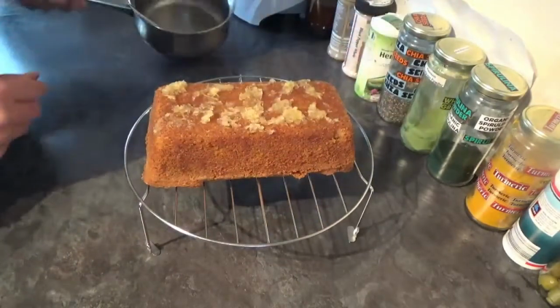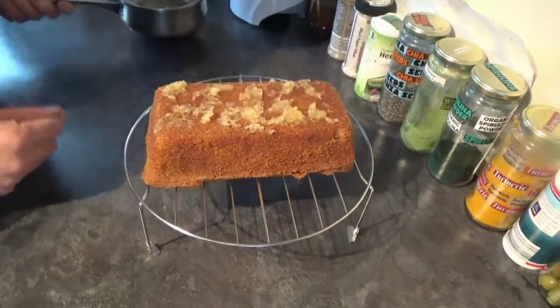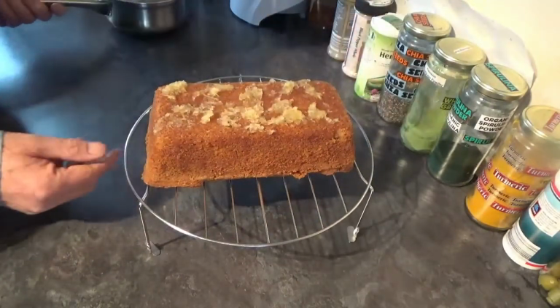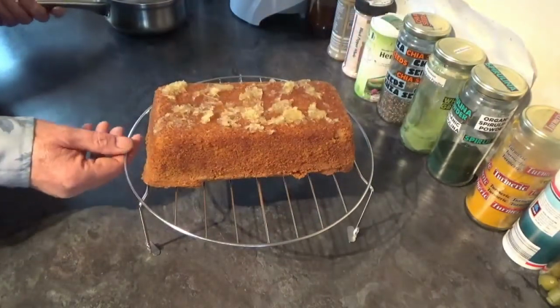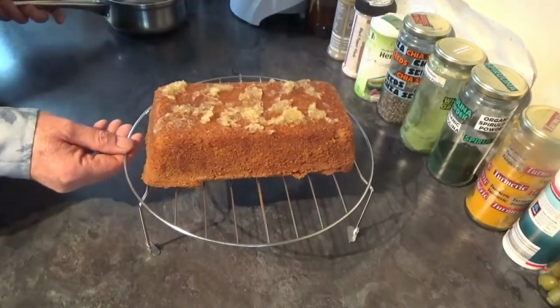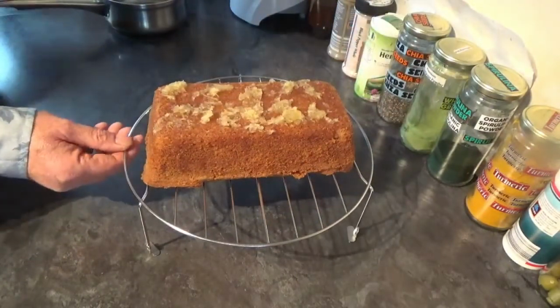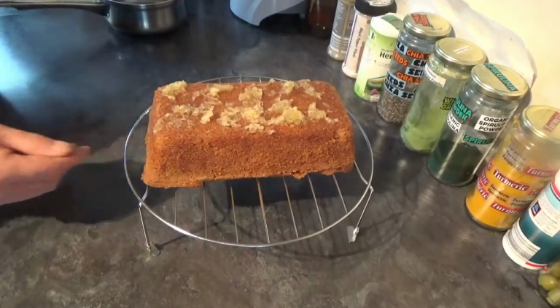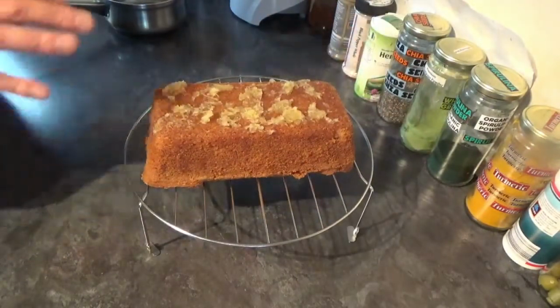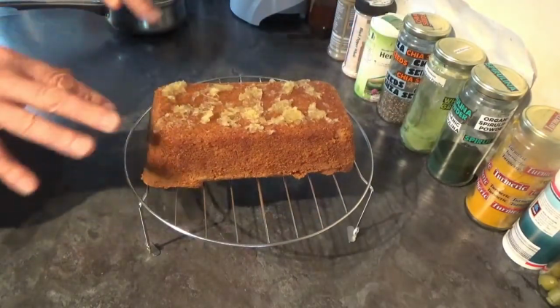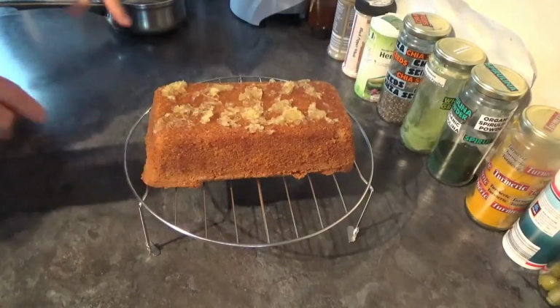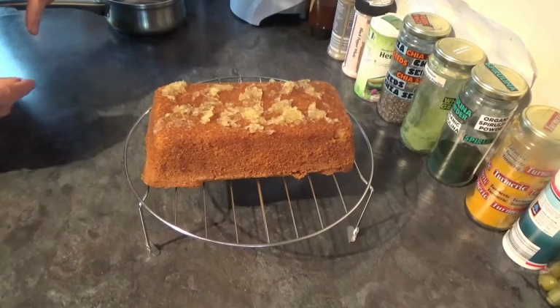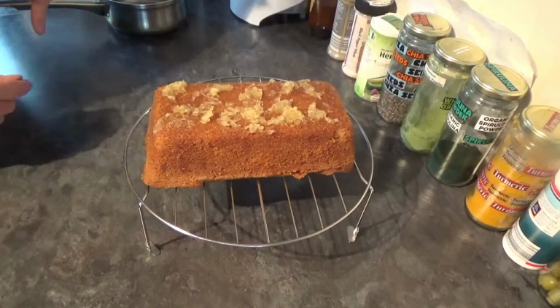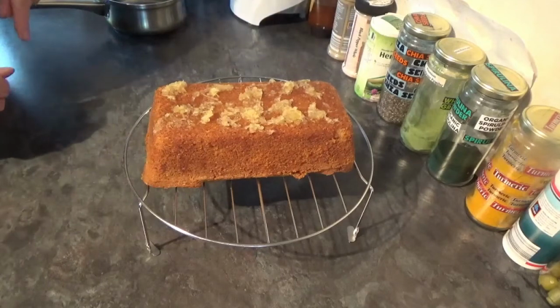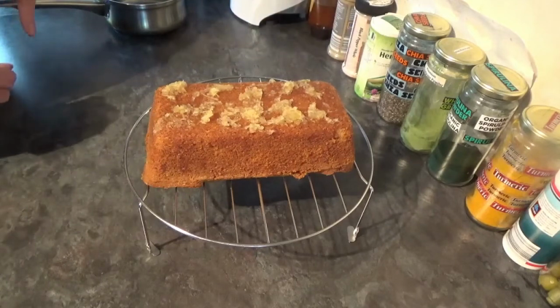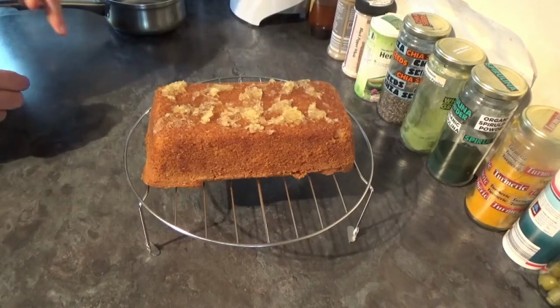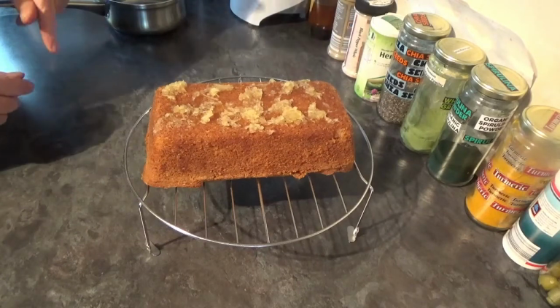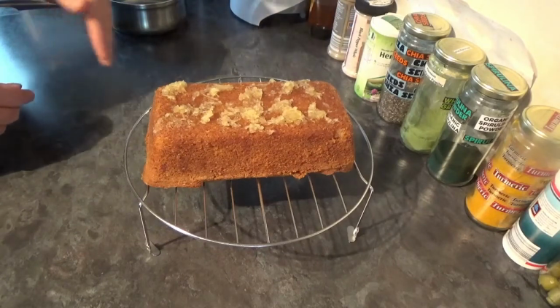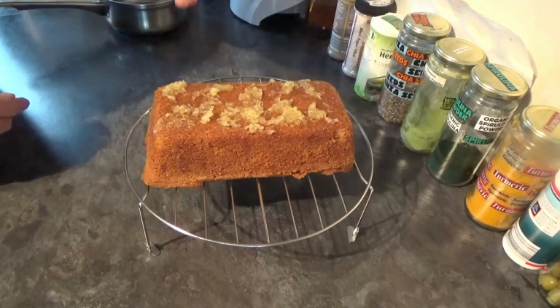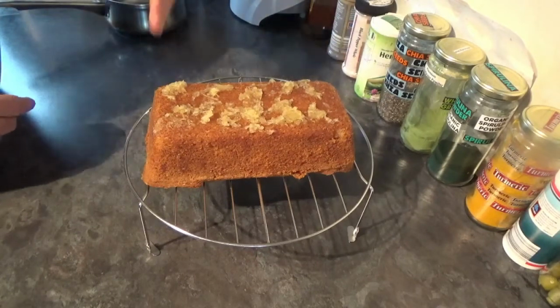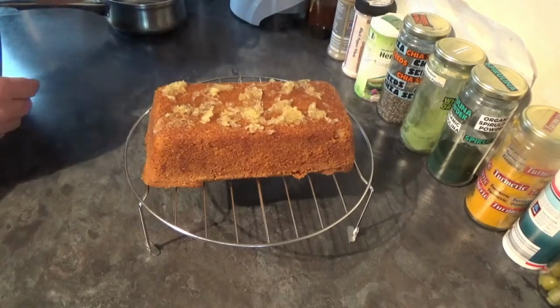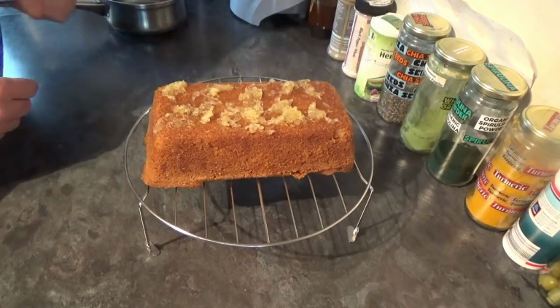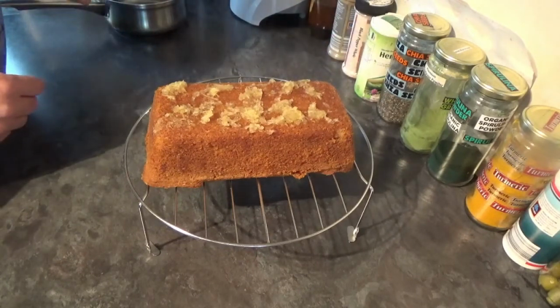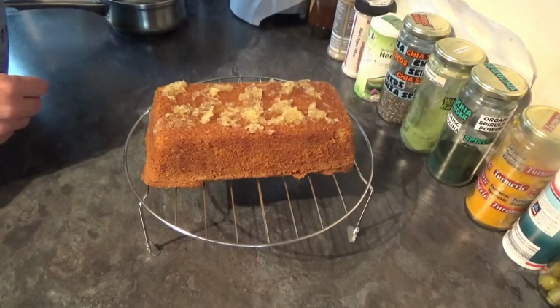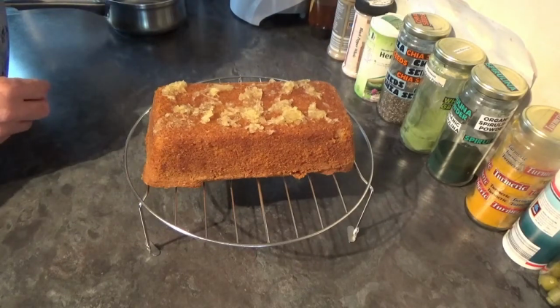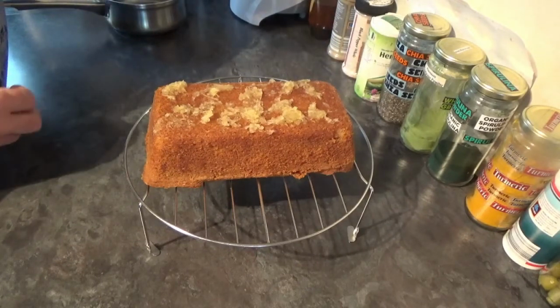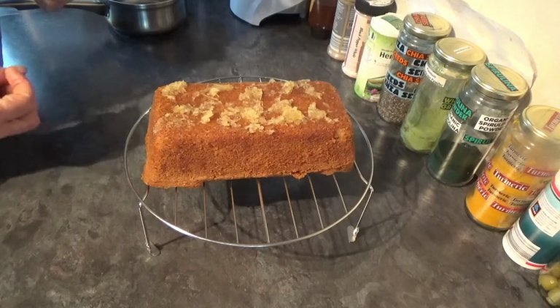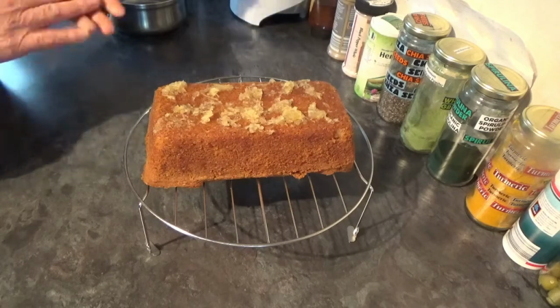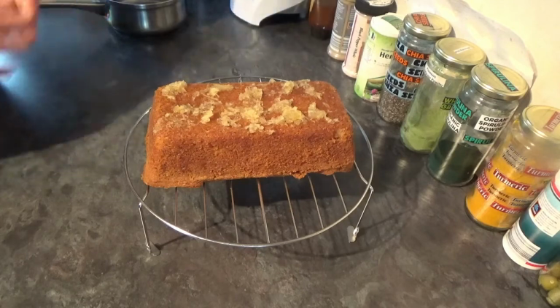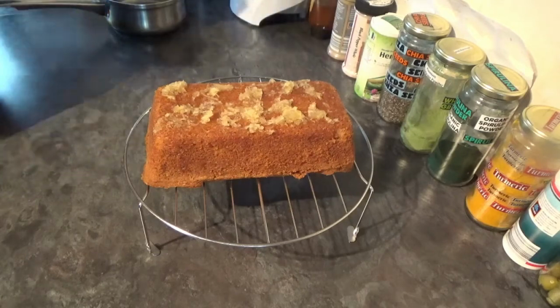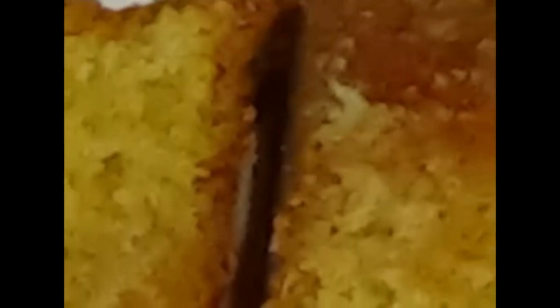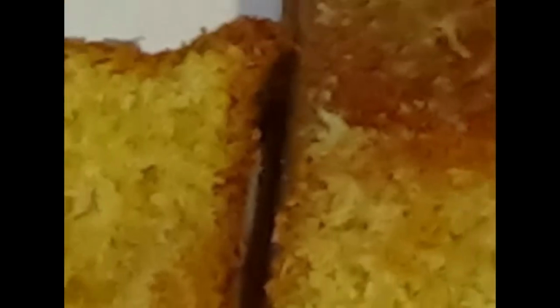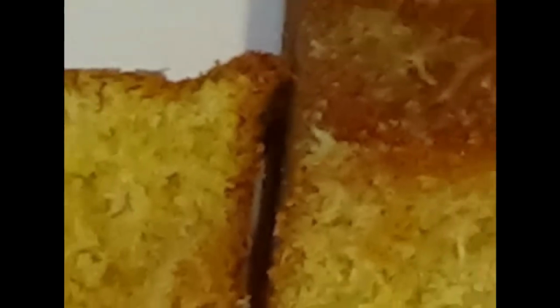Then just give that 10 minutes so that it can soak in. Make yourself a cup of tea, cut yourself a generous slice and enjoy it. I'll see you next time. Bye.